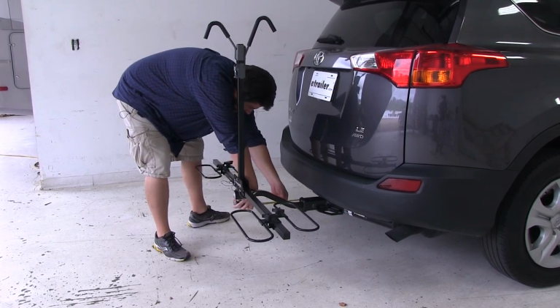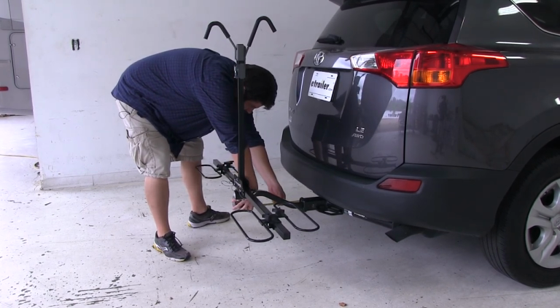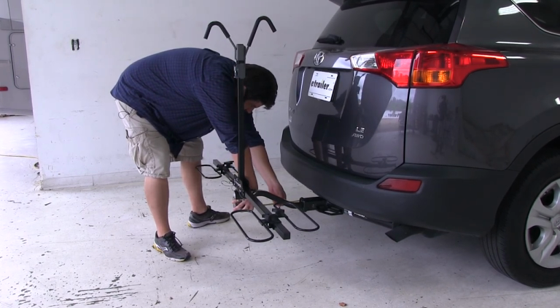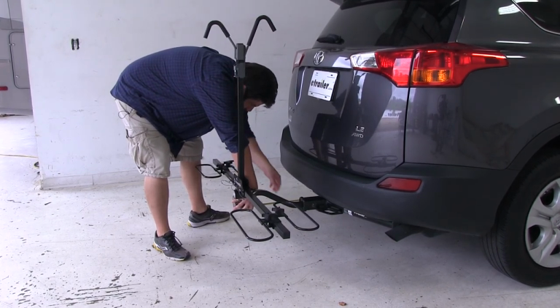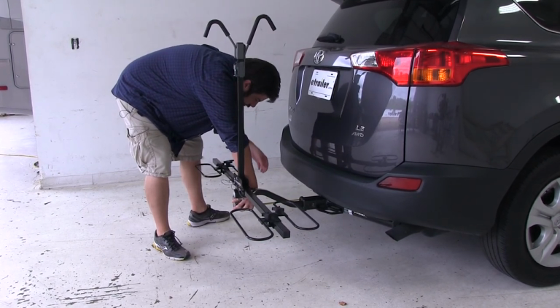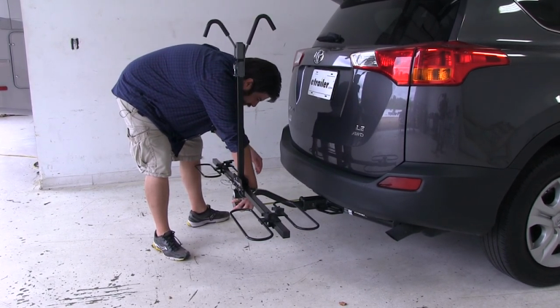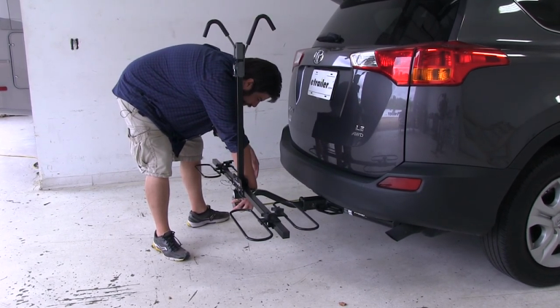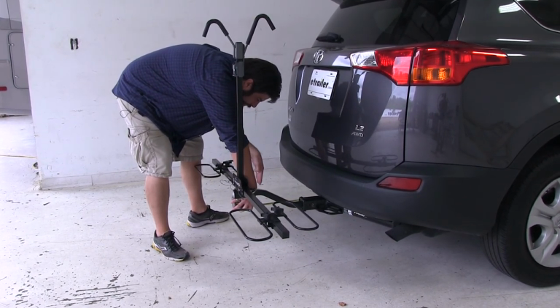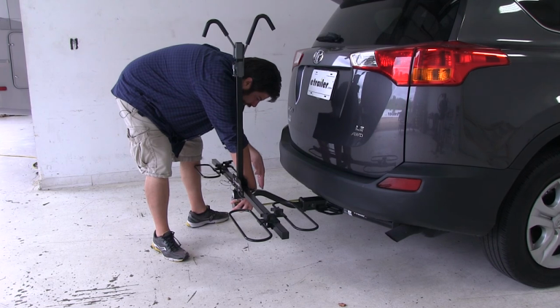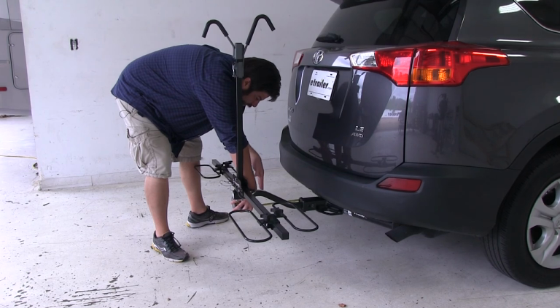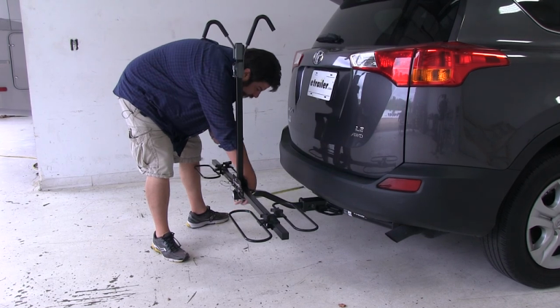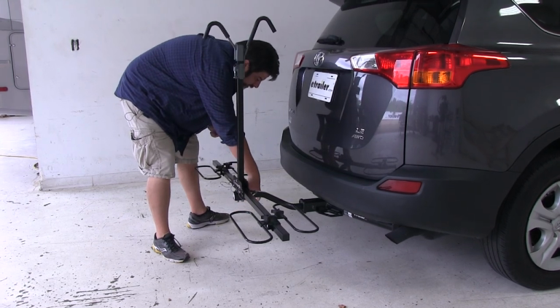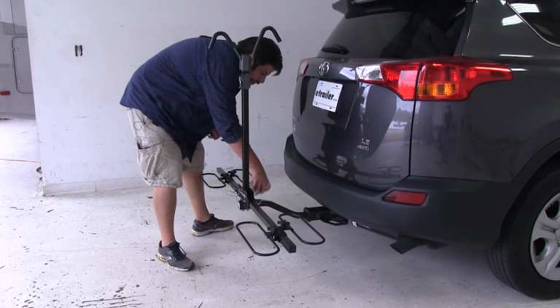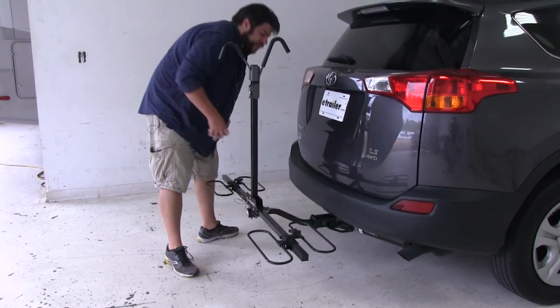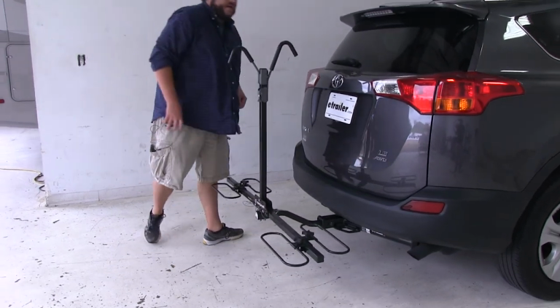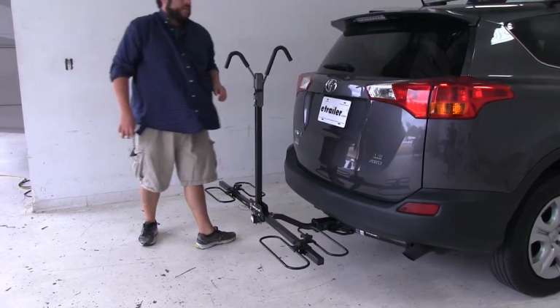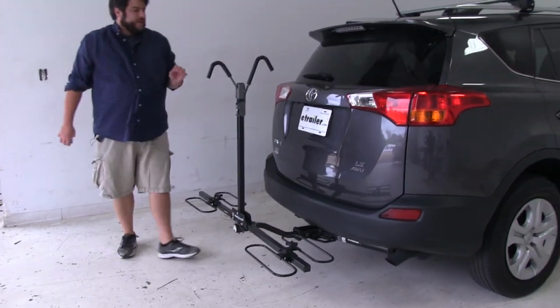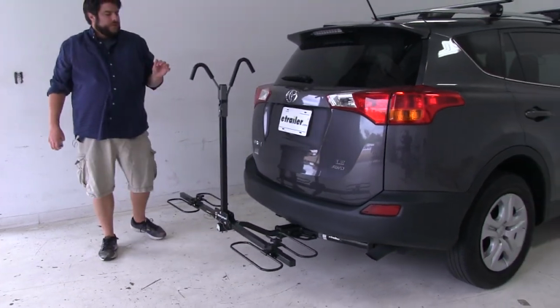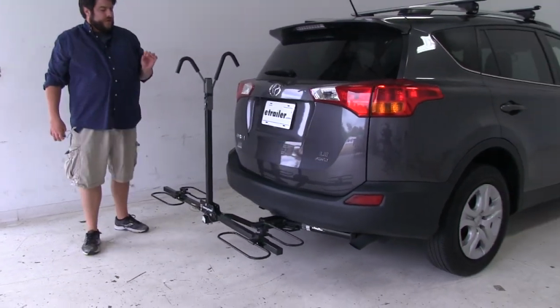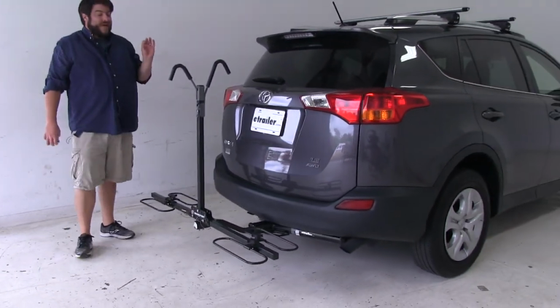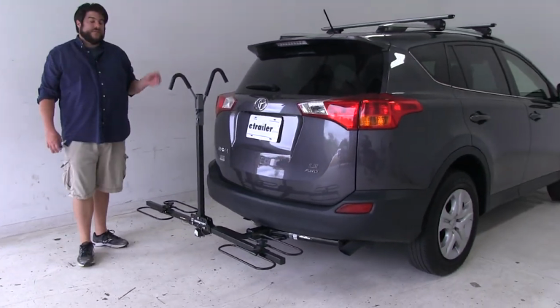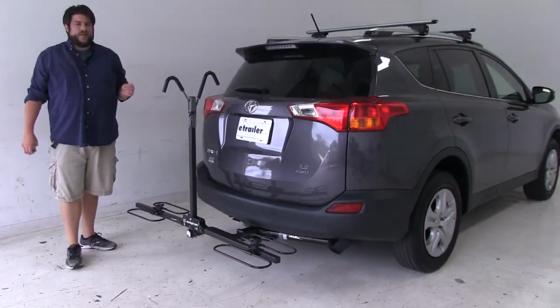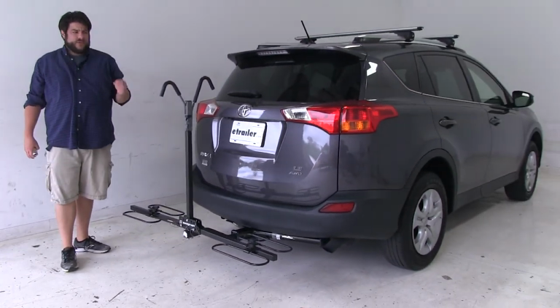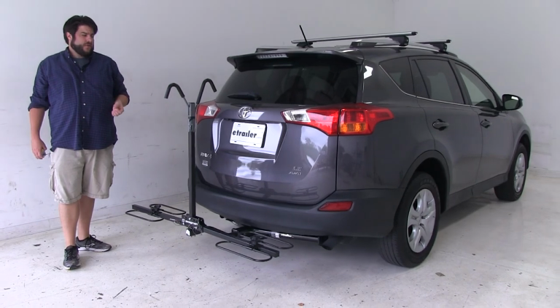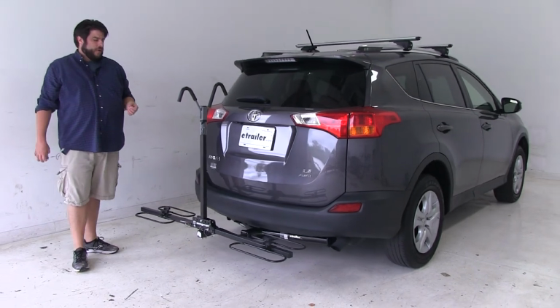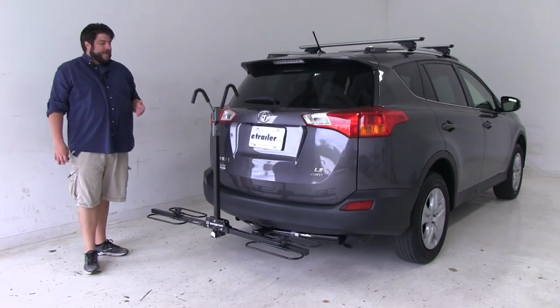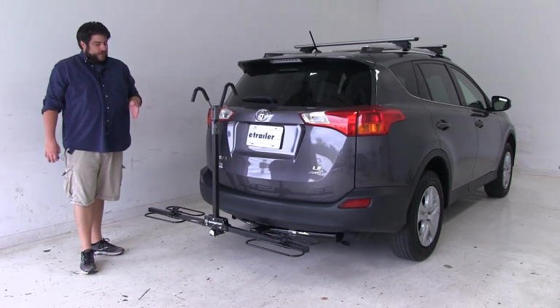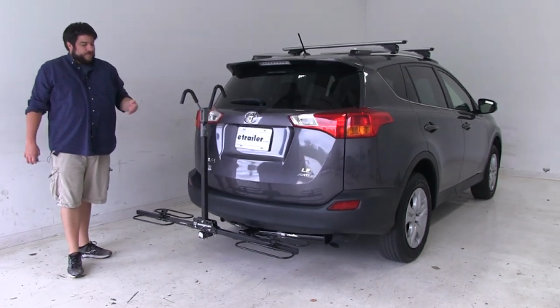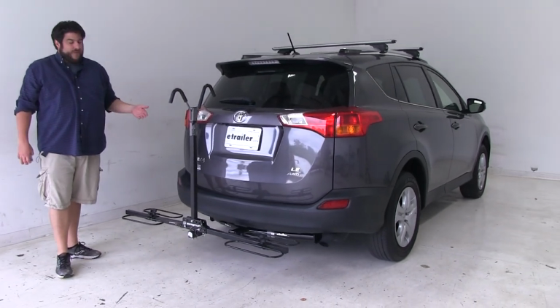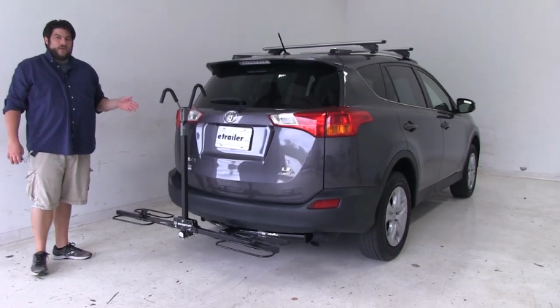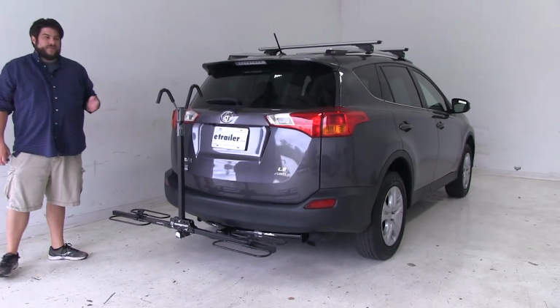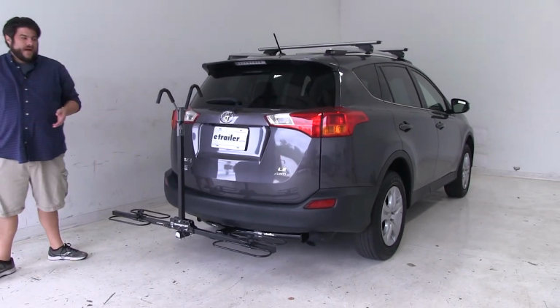That same measurement from the center of the hitch pin hole is going to be about 10 inches, so just keep that number in mind if you were to have a different style hitch installed on your RAV4 that goes either further in or comes further out.